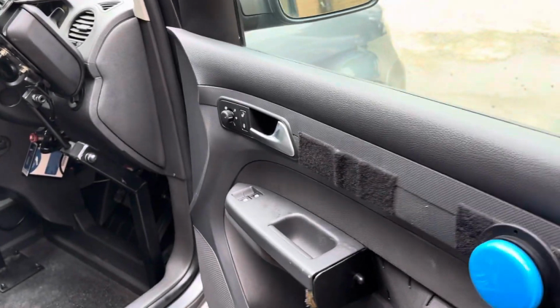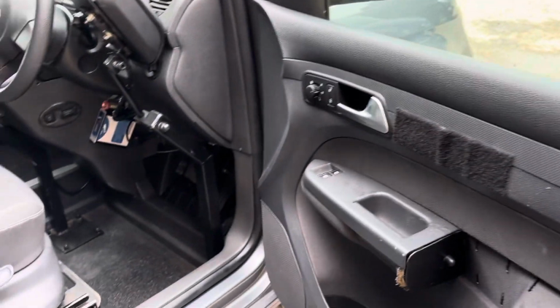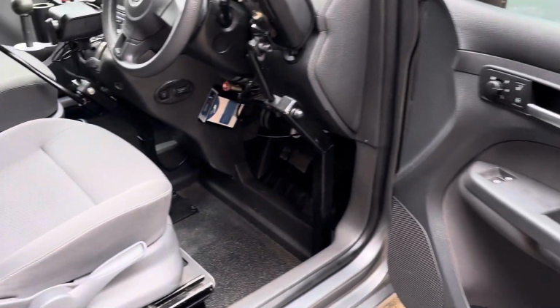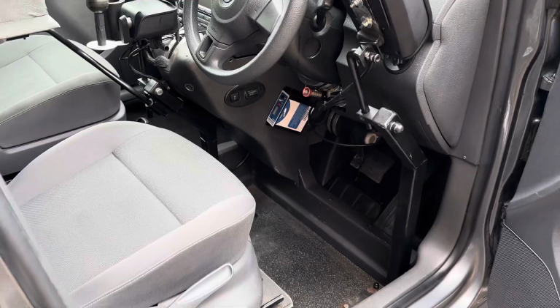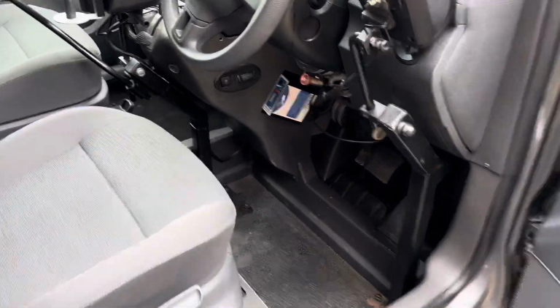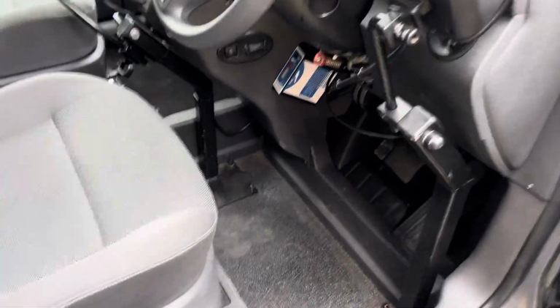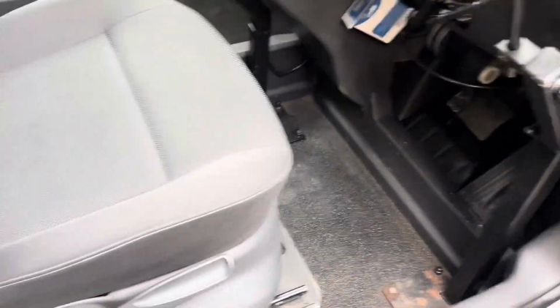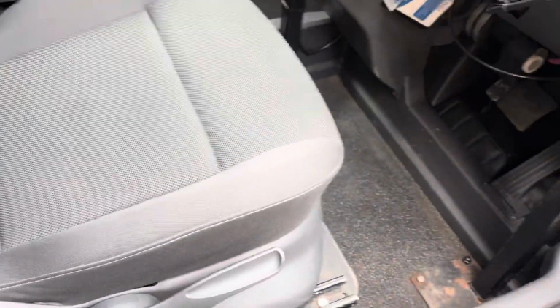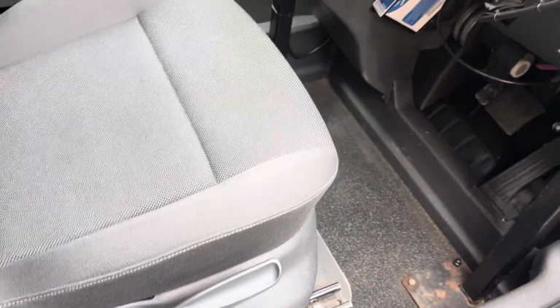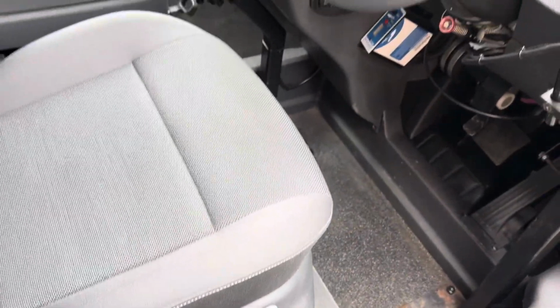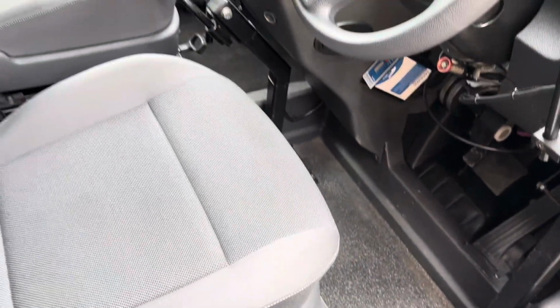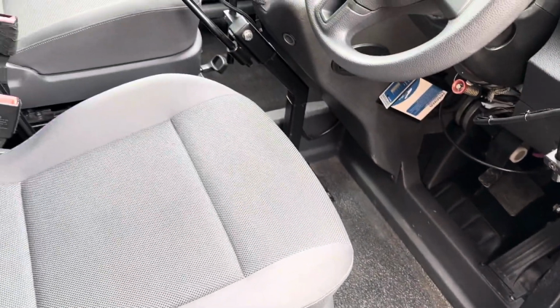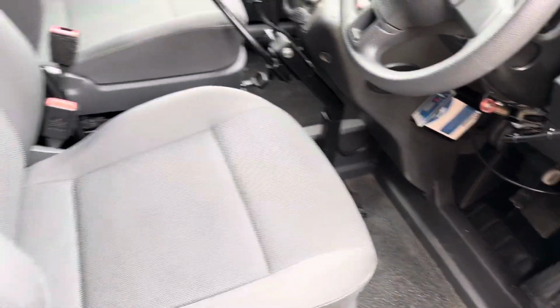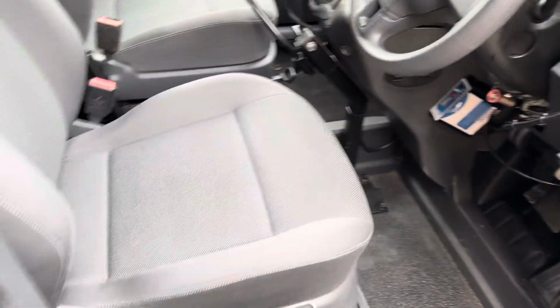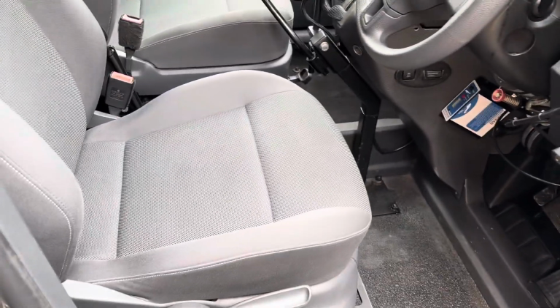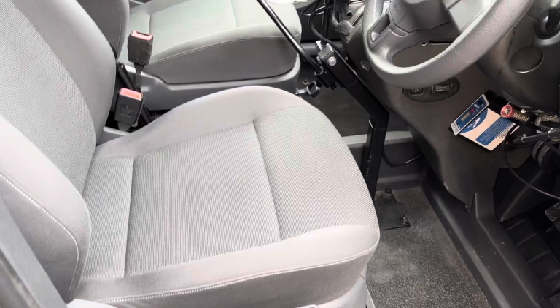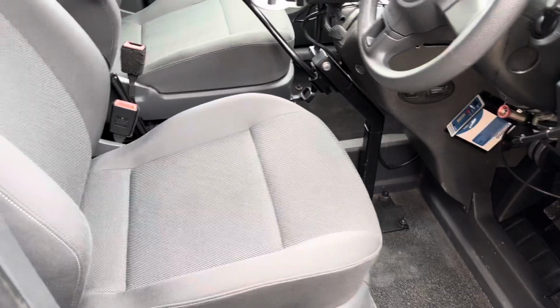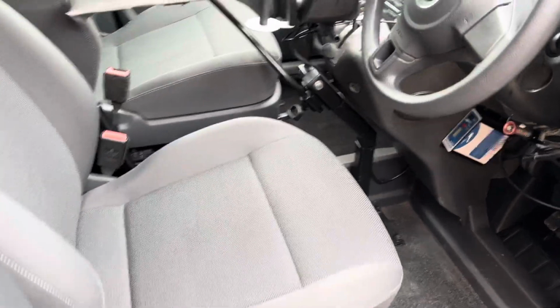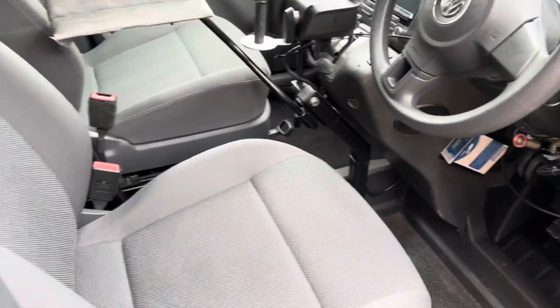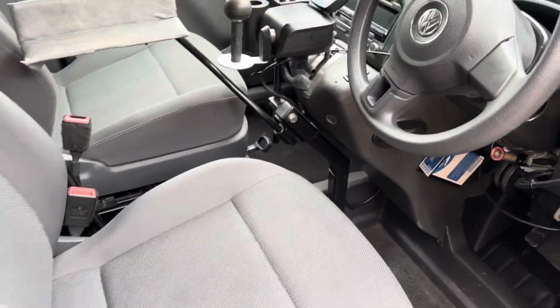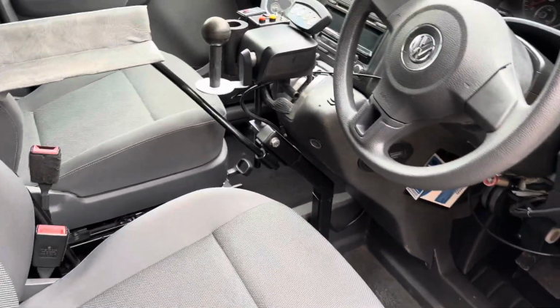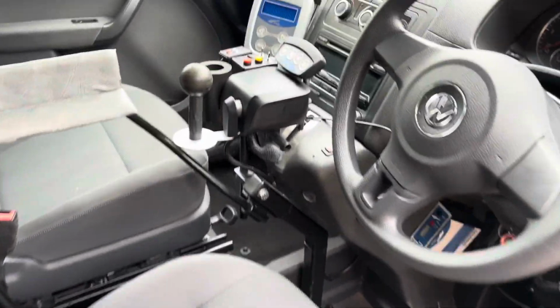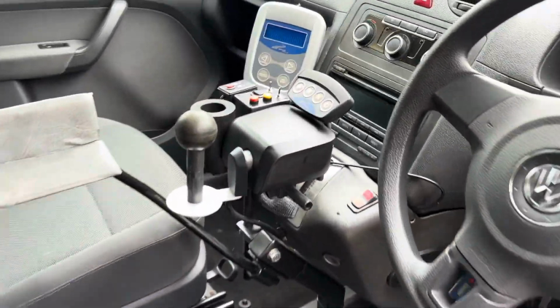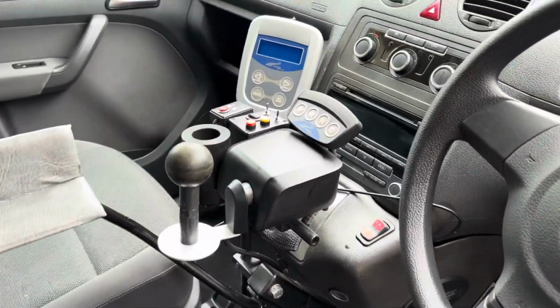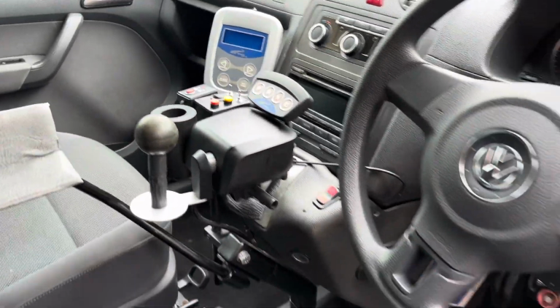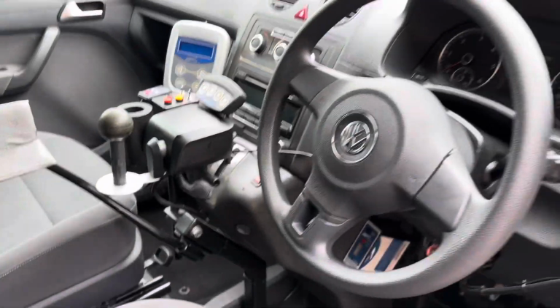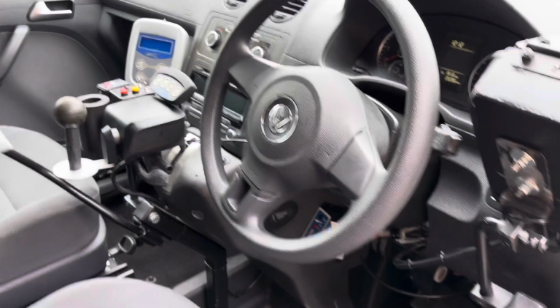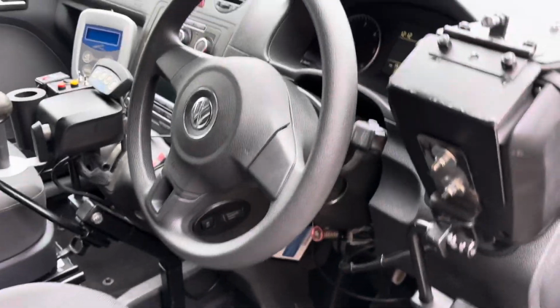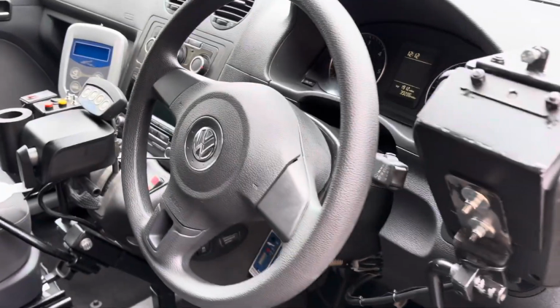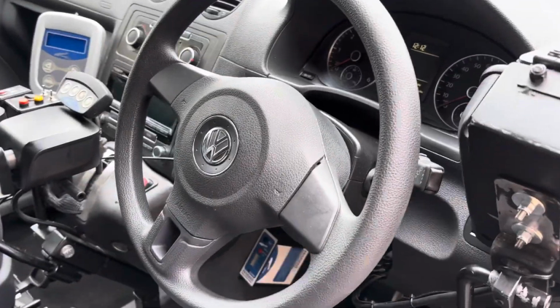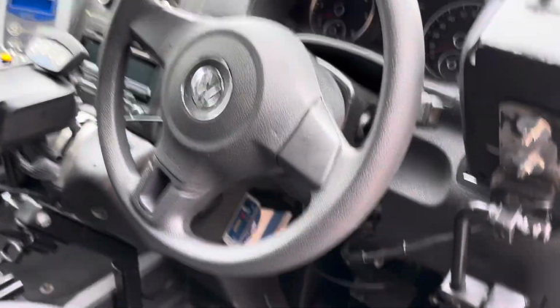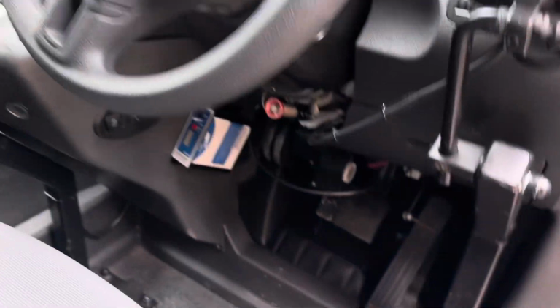It has been adapted inside to allow for the driver to drive from their wheelchair, so this driver's seat just comes out completely in a couple of minutes. We've also got some hand controls, so this can be driven as a normal vehicle.